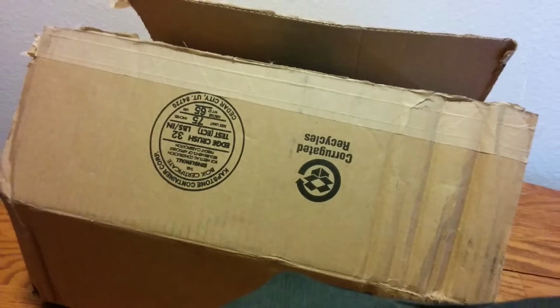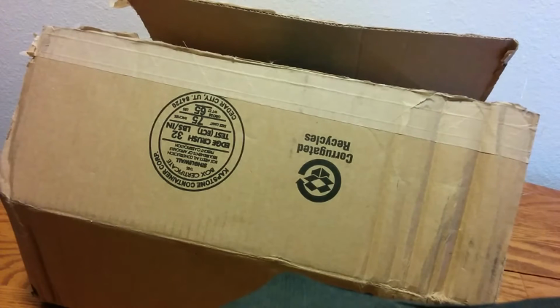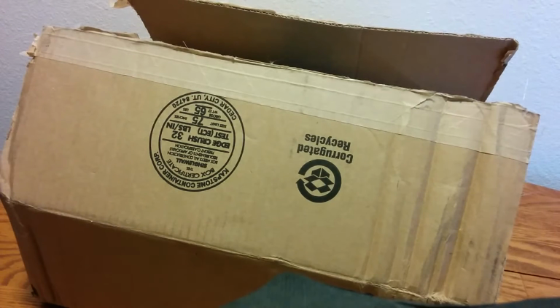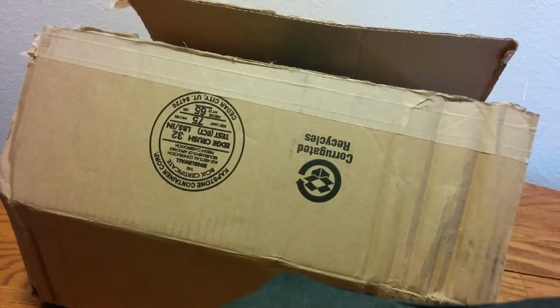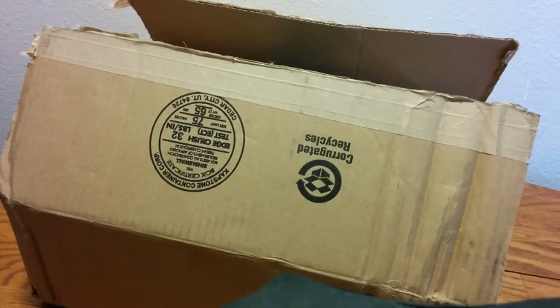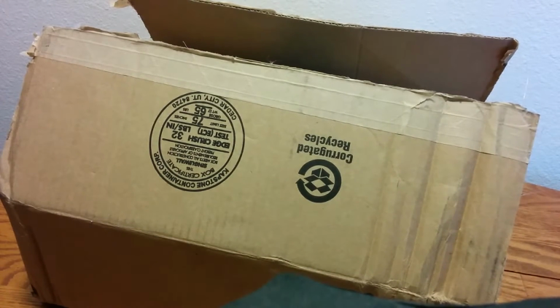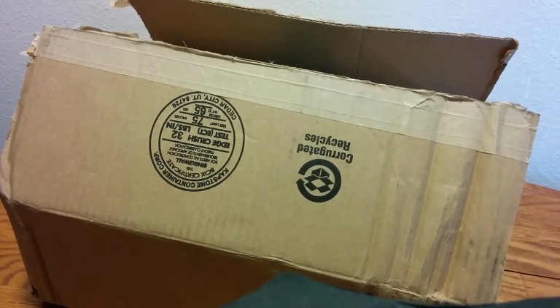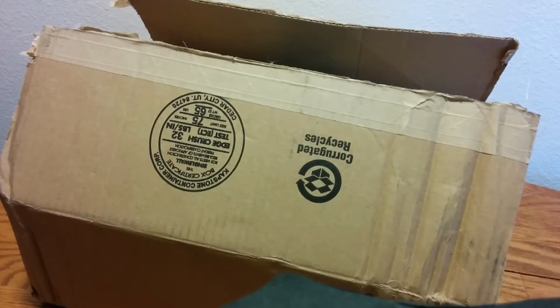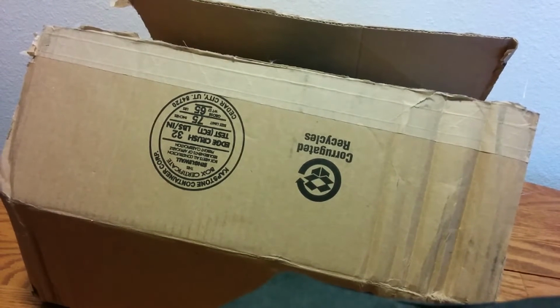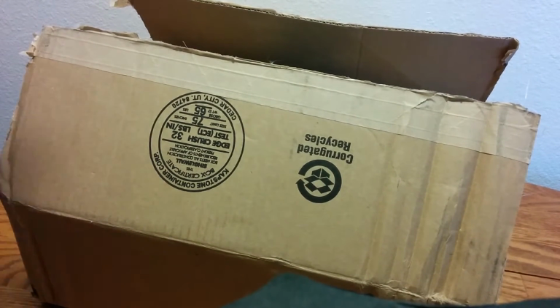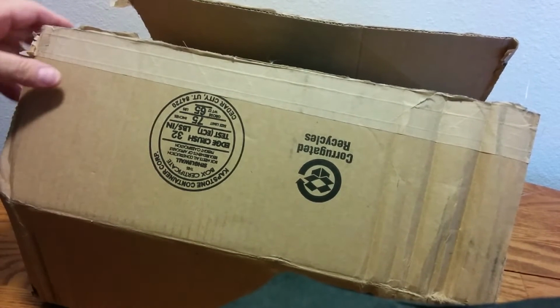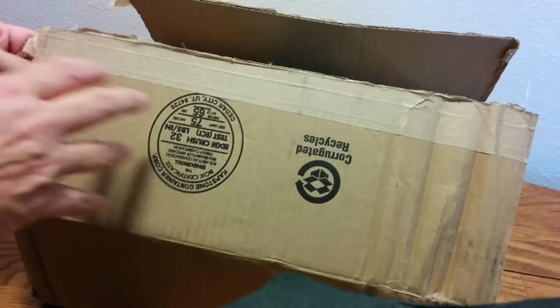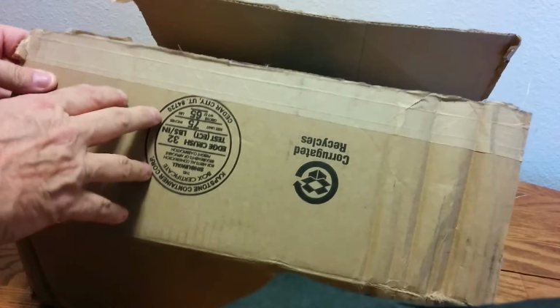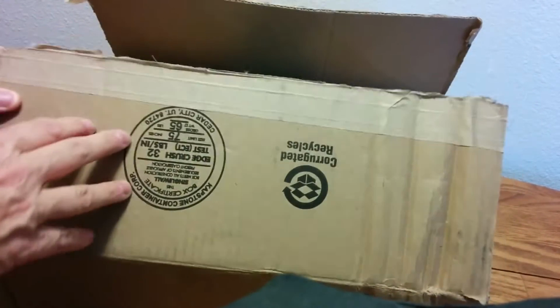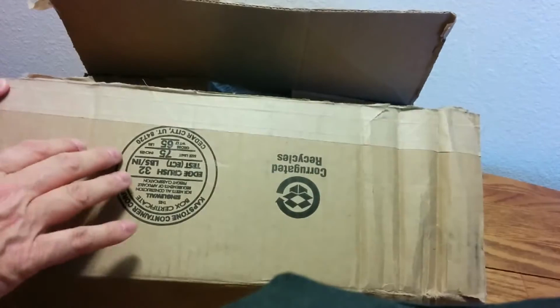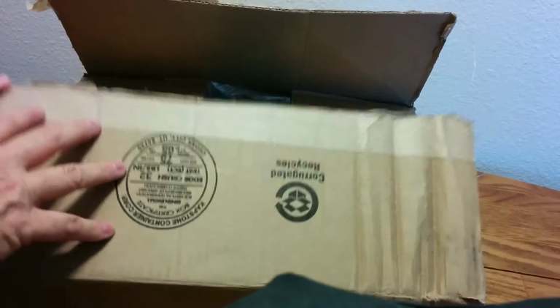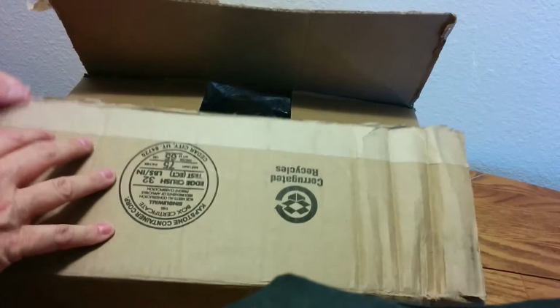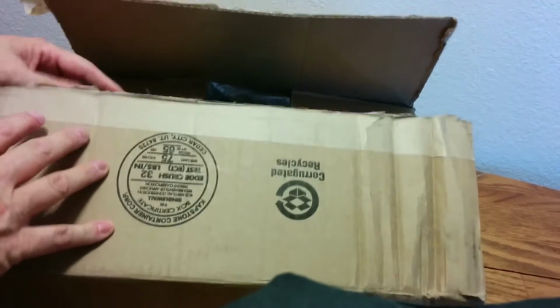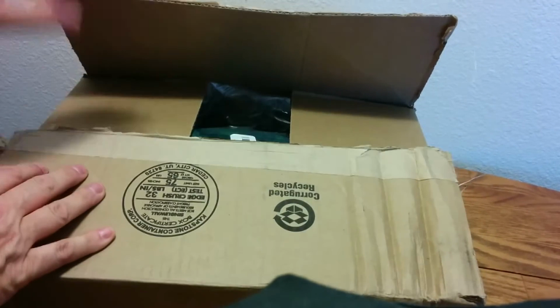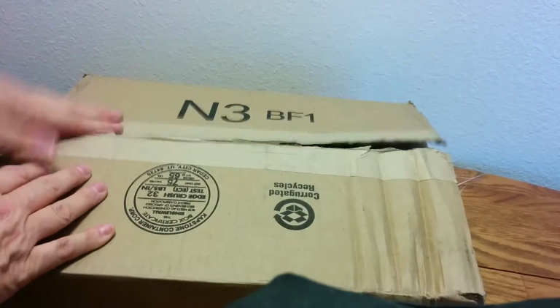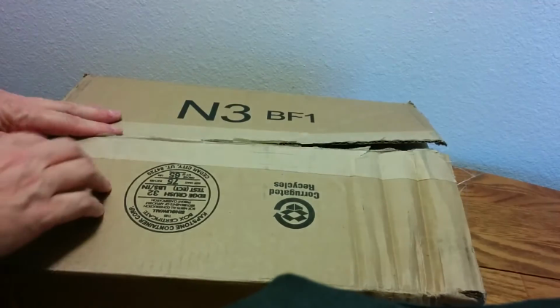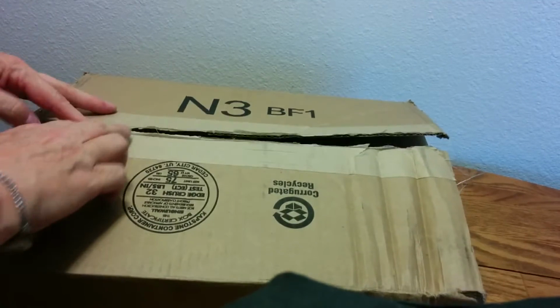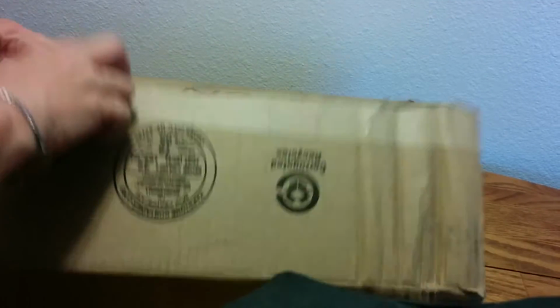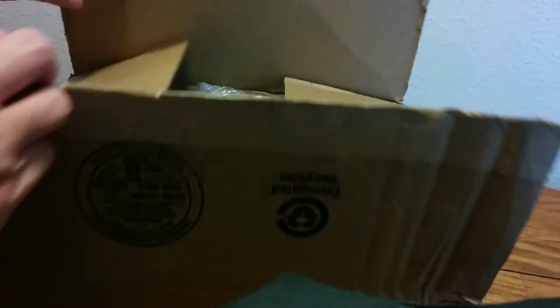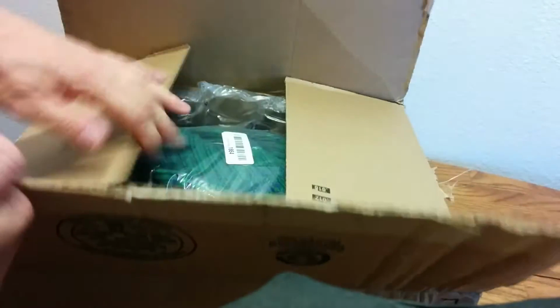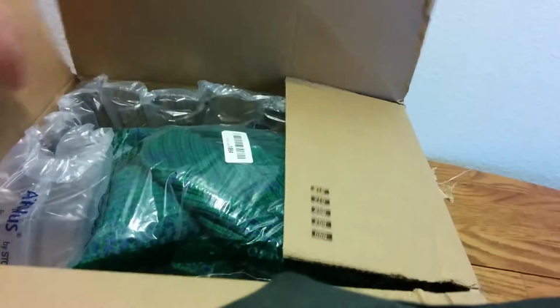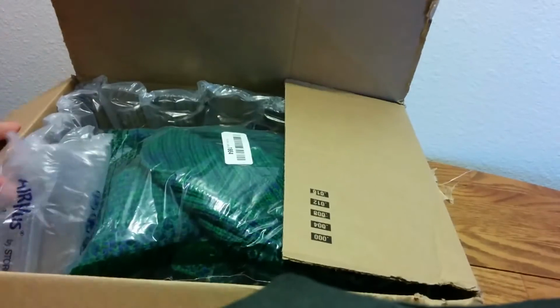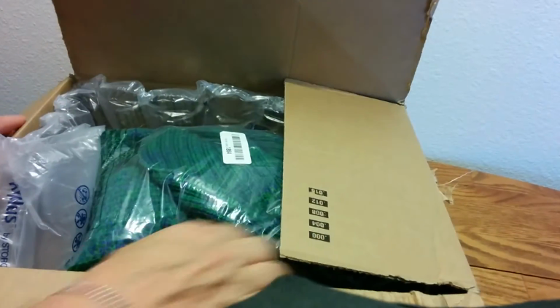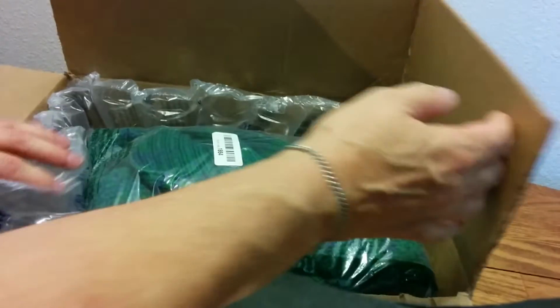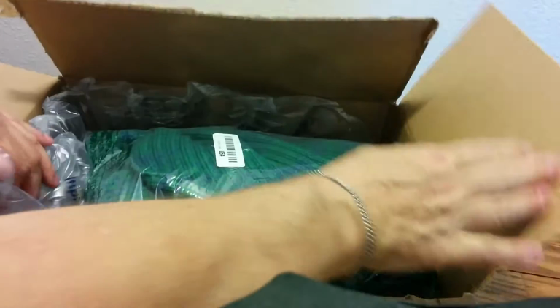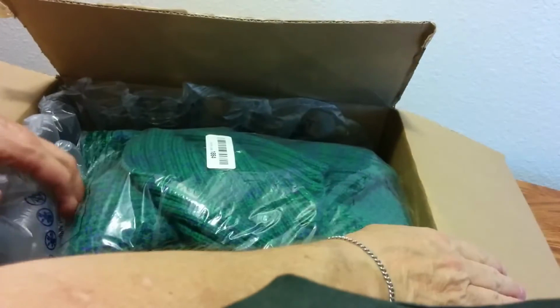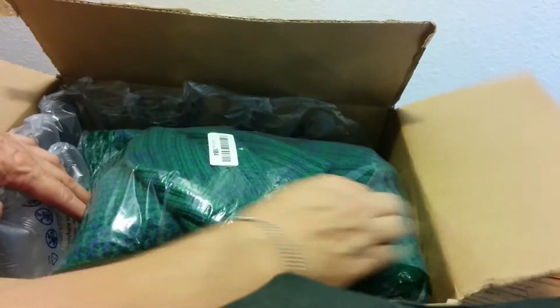Hi, this is Grandma's Gadgets again. I got another package, and it's from Hug Happy. I already cut the box open. Let's get in here and see what it is.